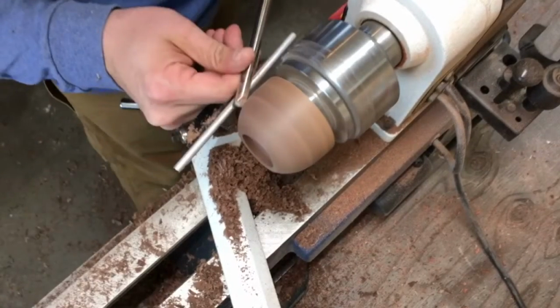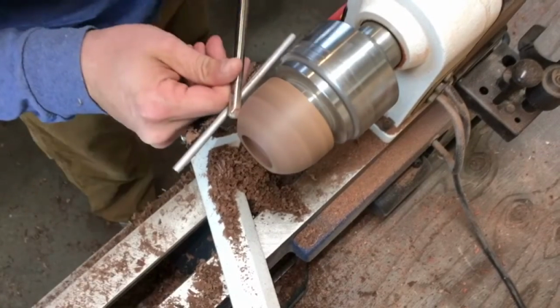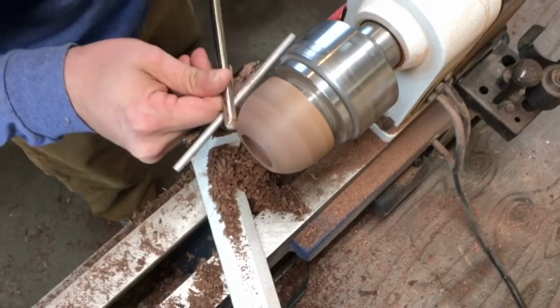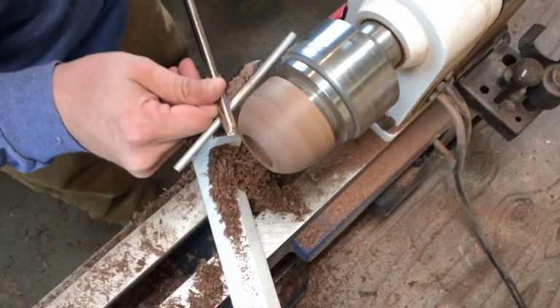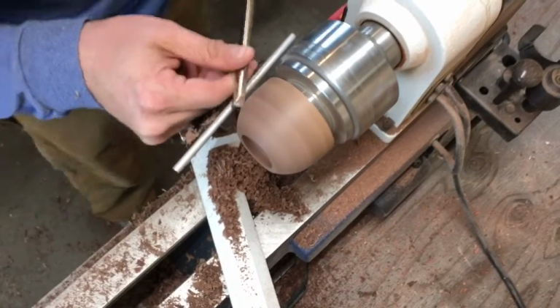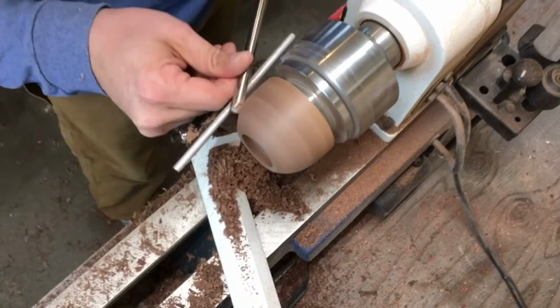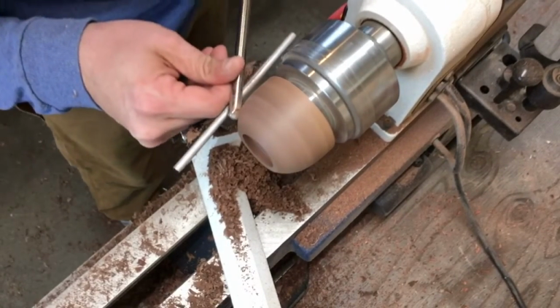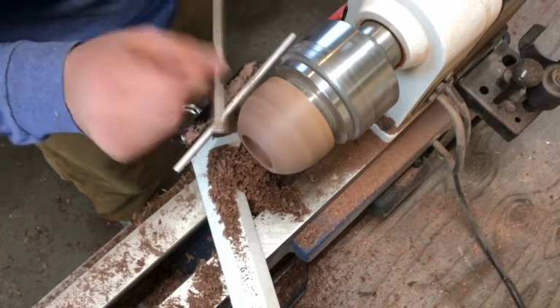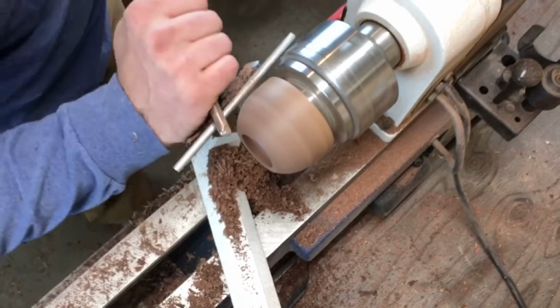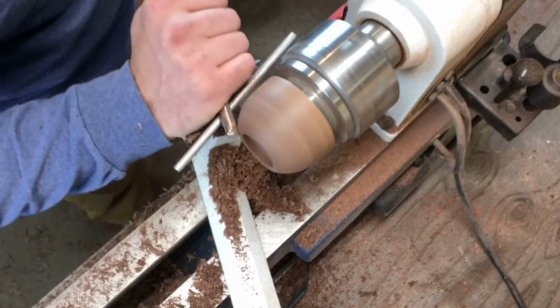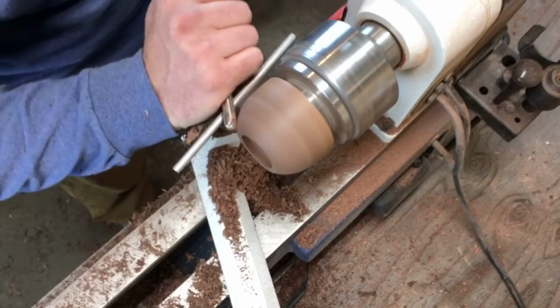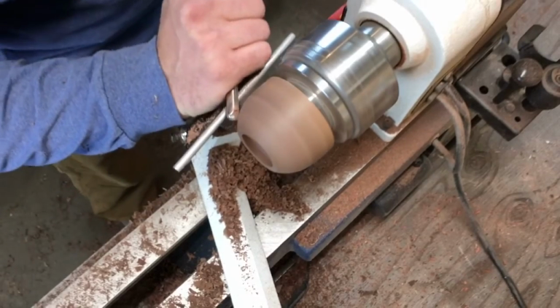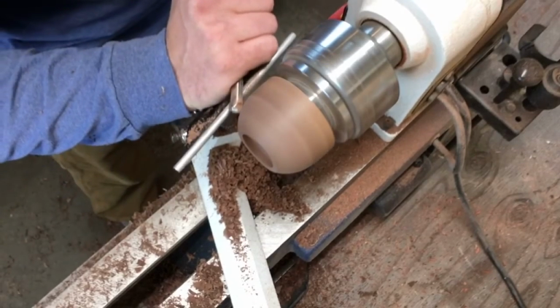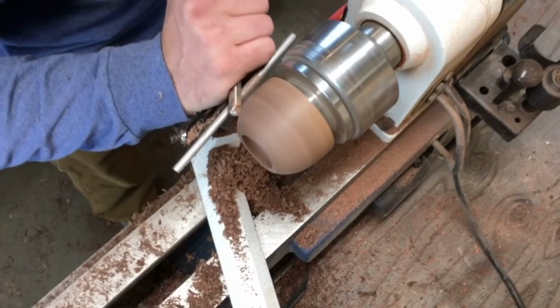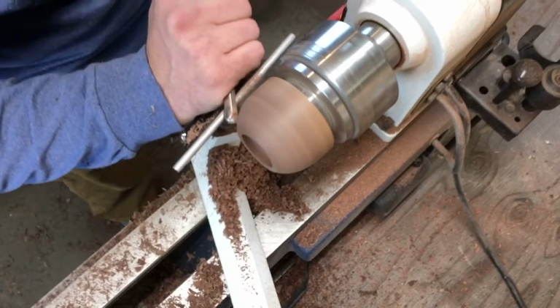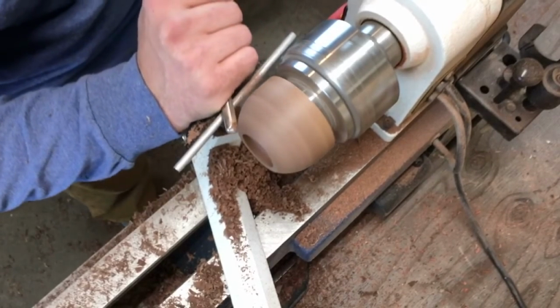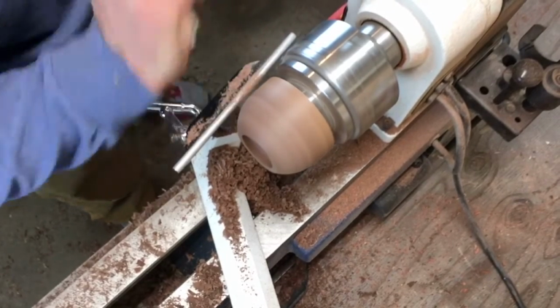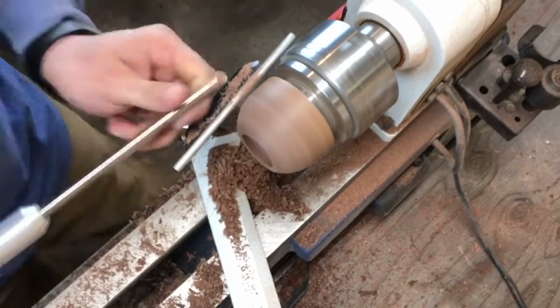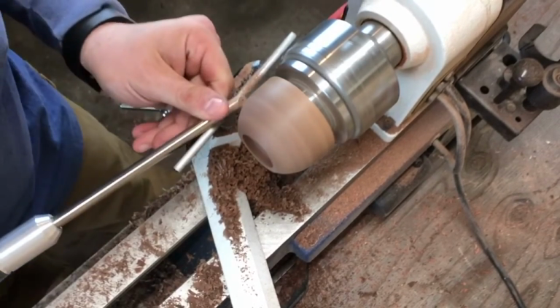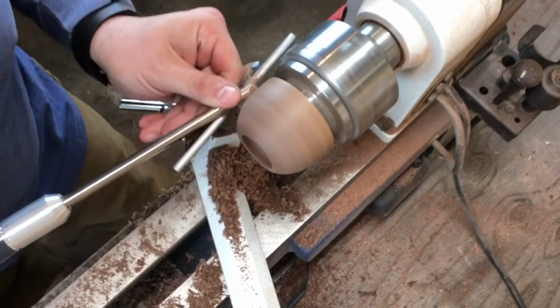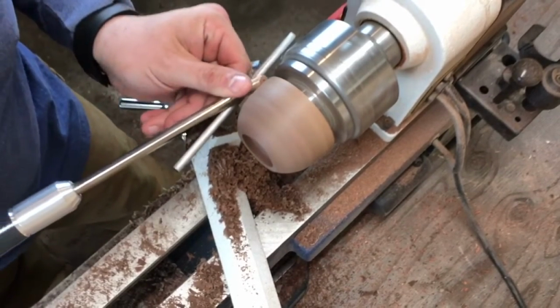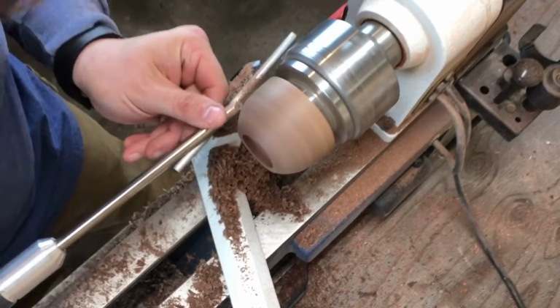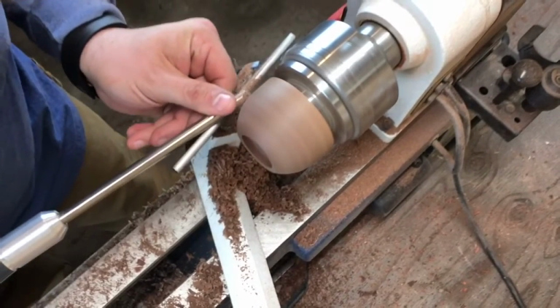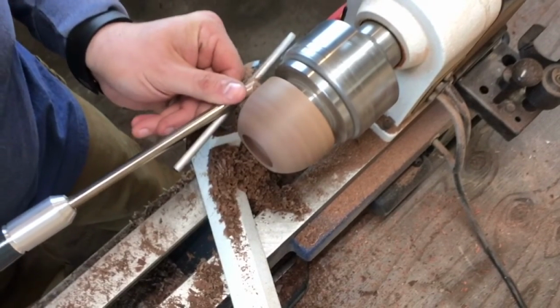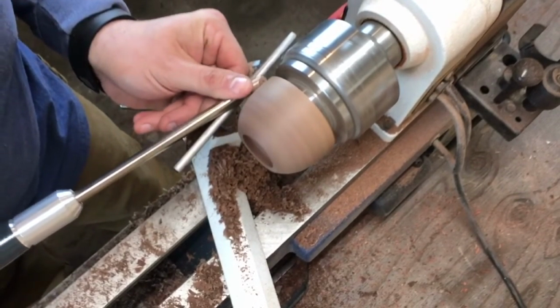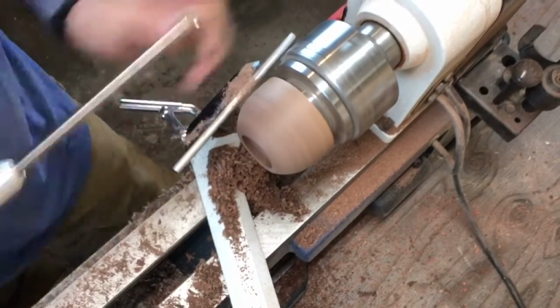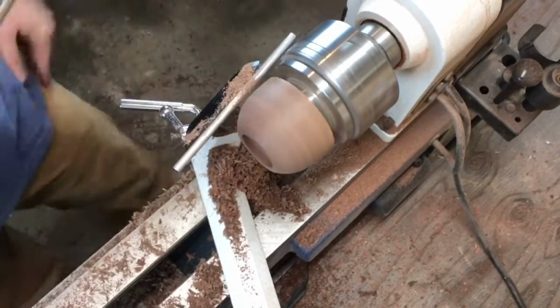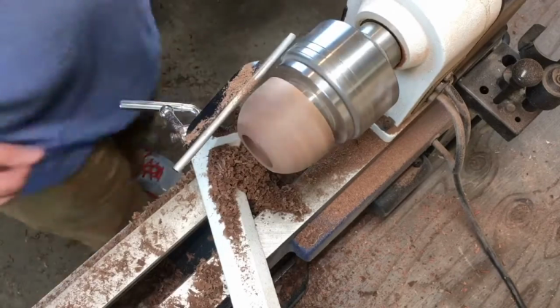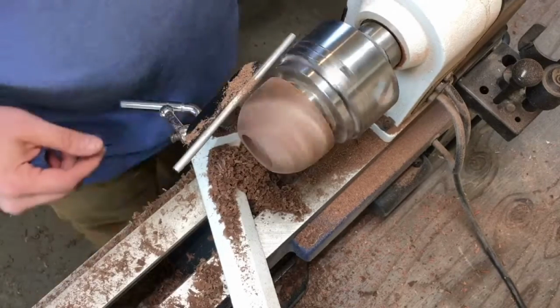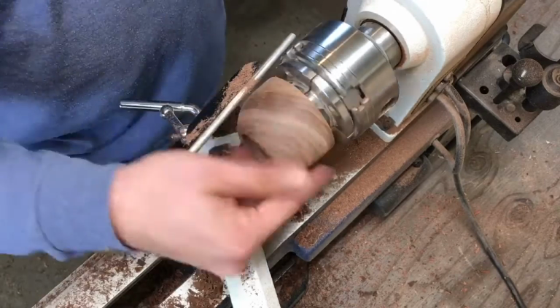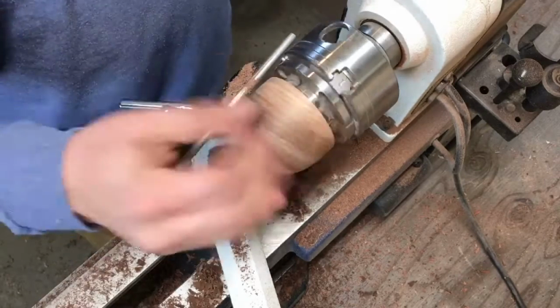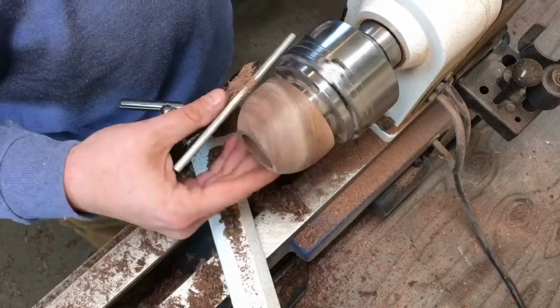Finally, I switch to the cup tool in a shear scraping action for a finishing cut. With this tool and a really light touch, I'll be able to start sanding at 180 grit.